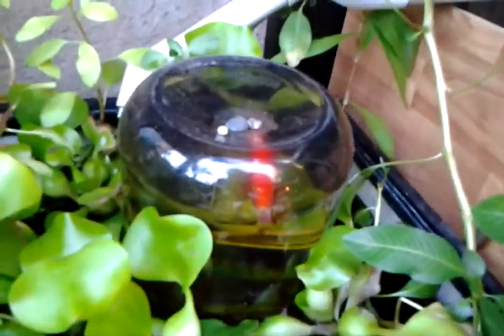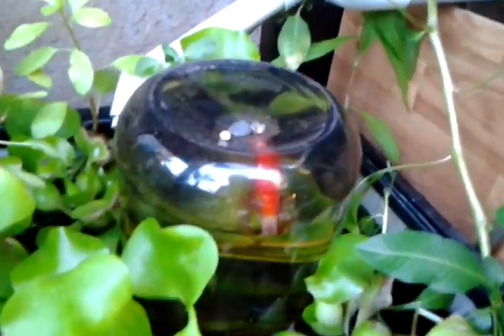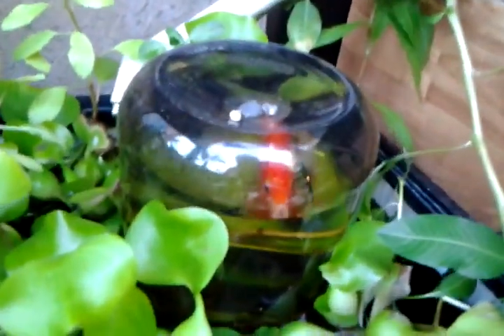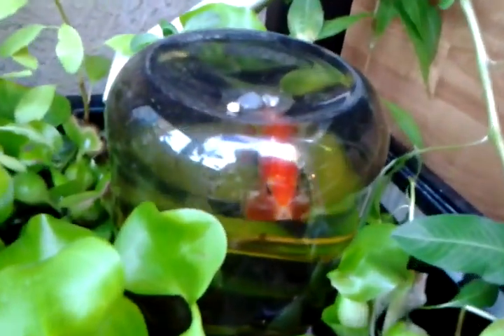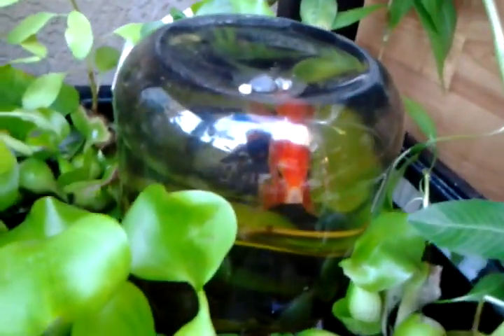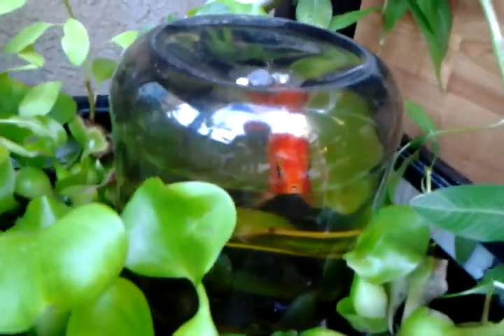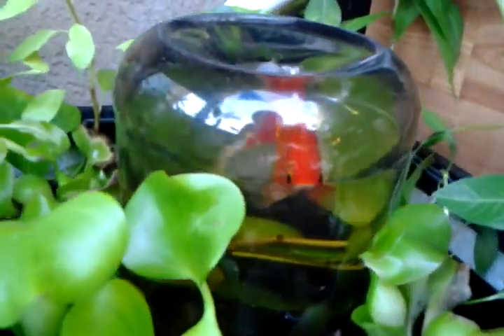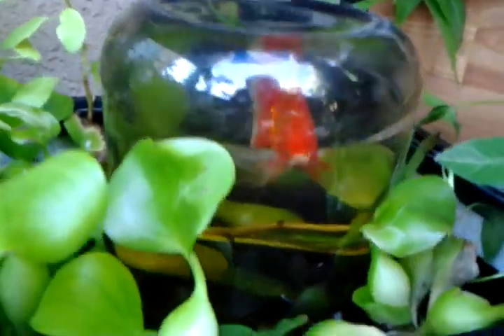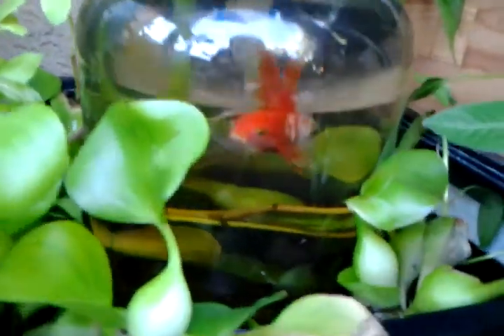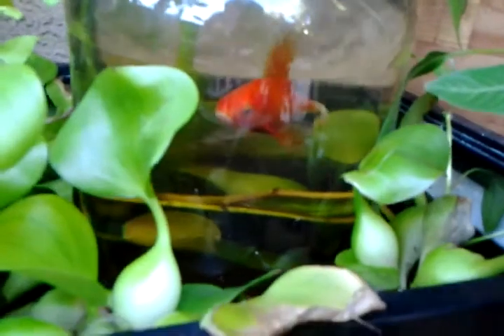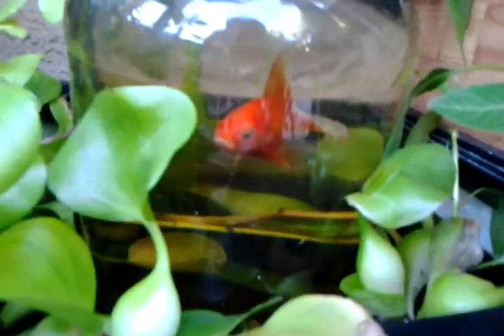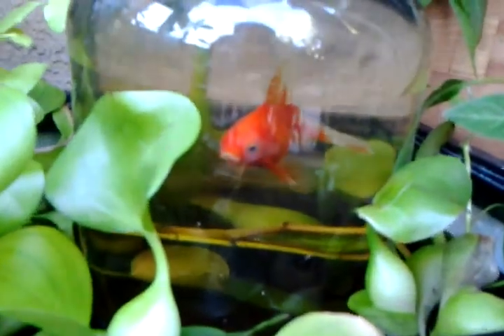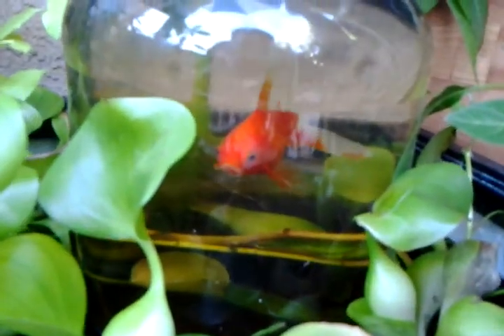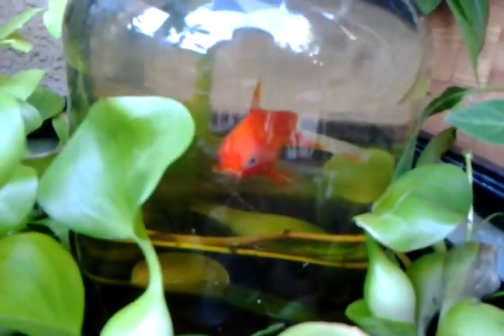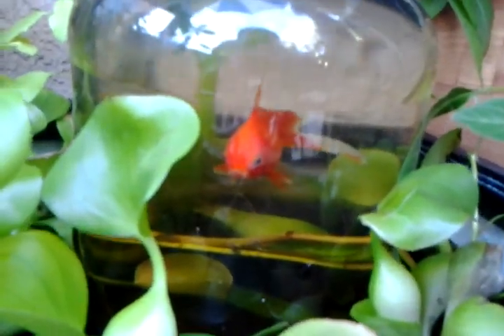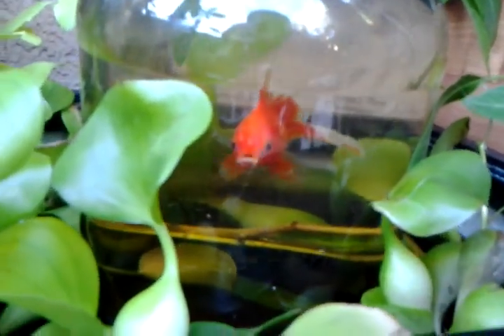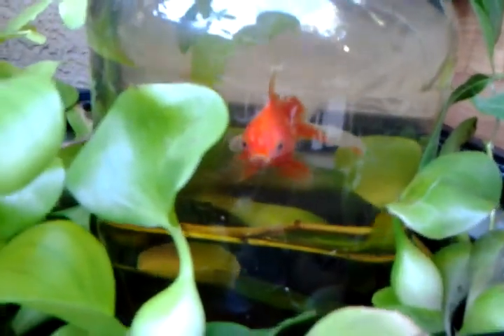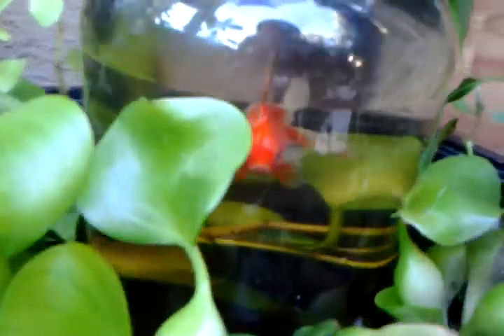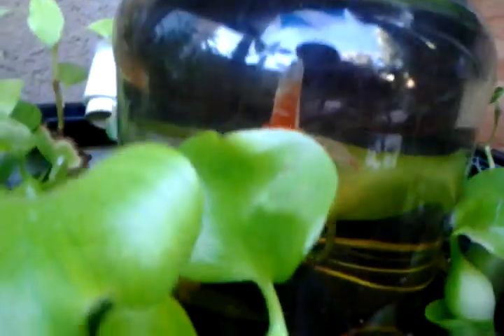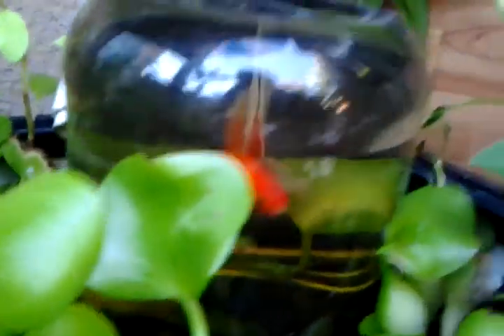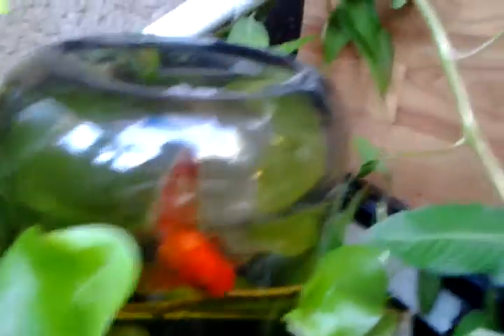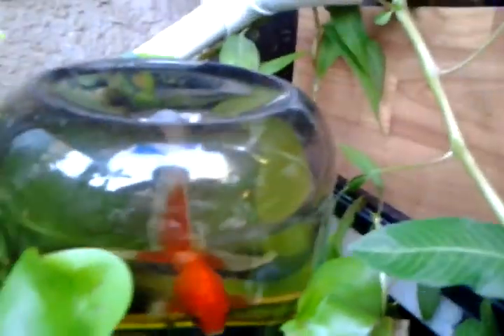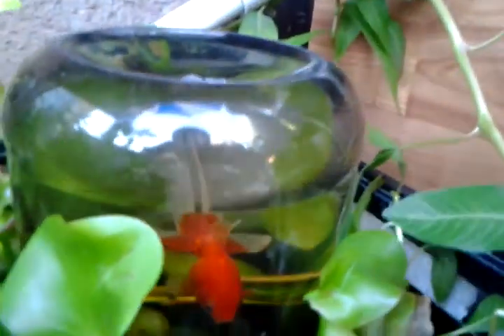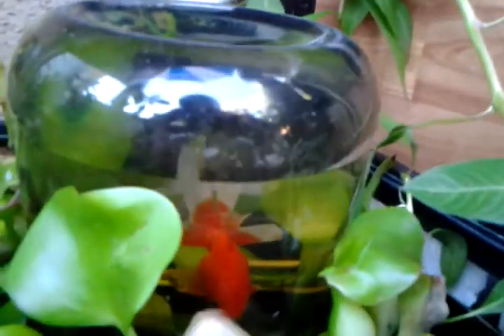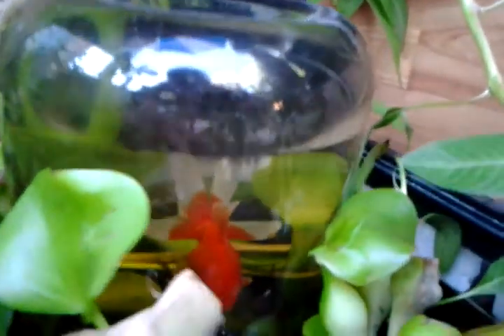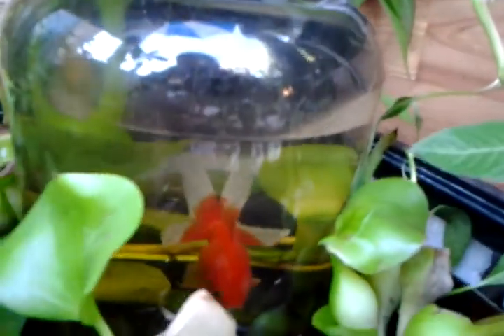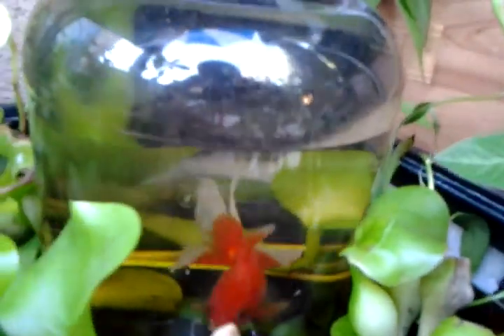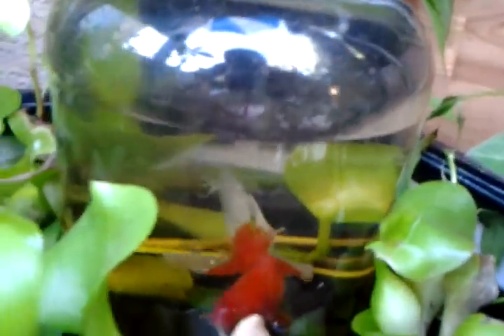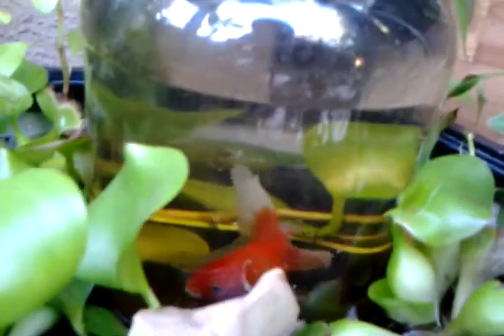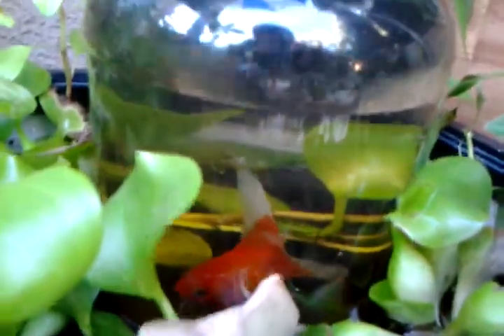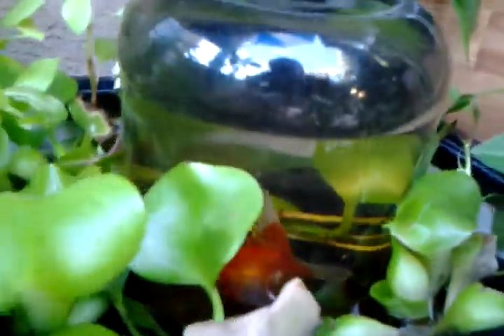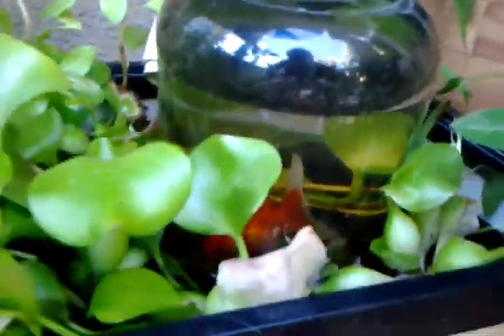The fish are good — they're pretty playful. They just come in and out of the jar, so that's pretty cool.